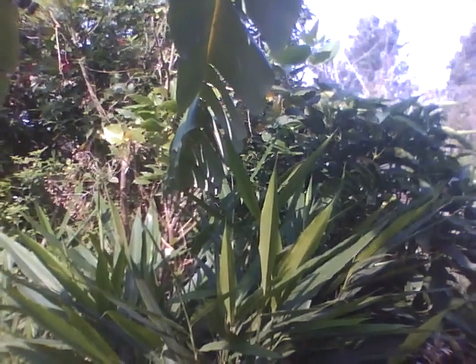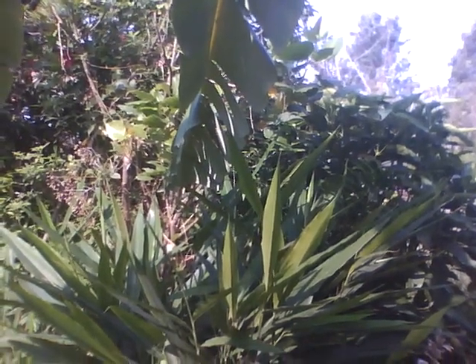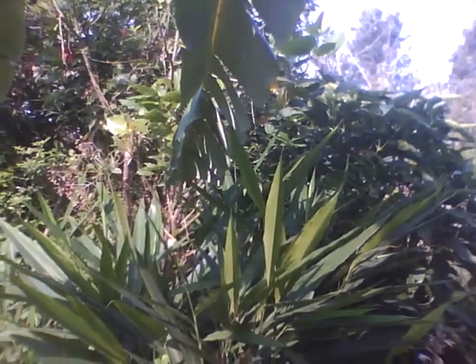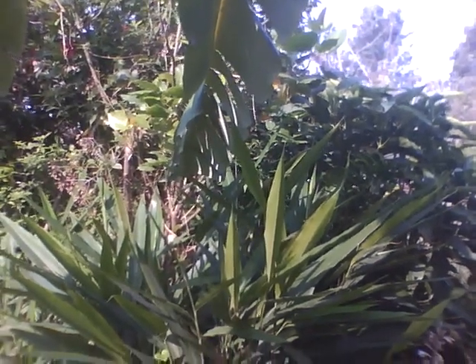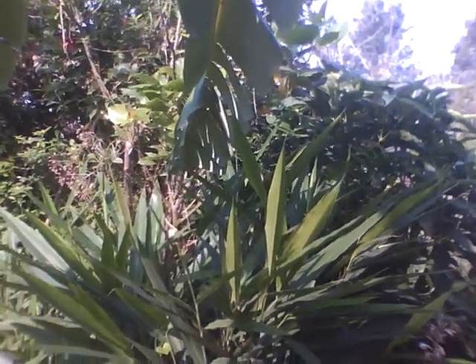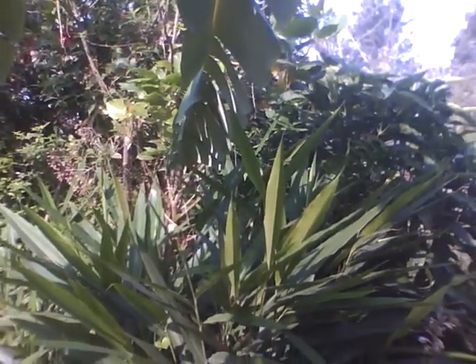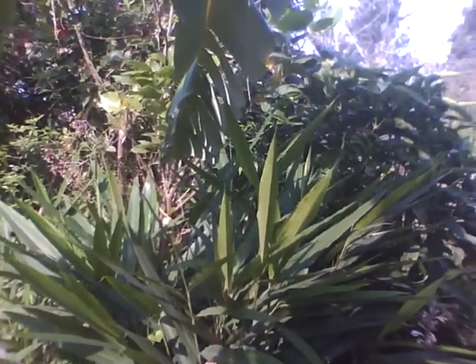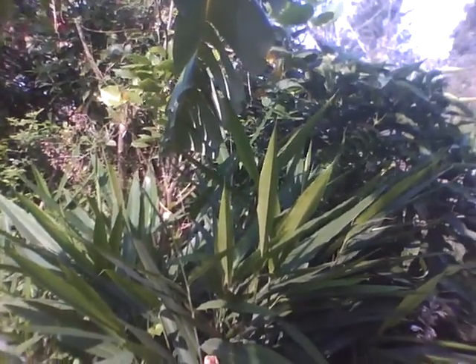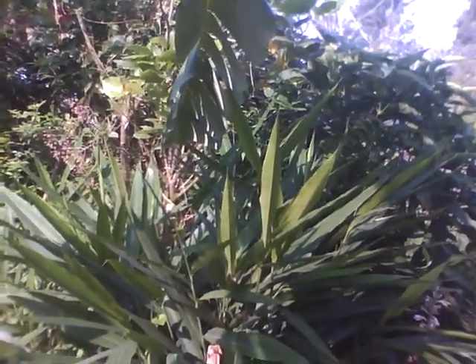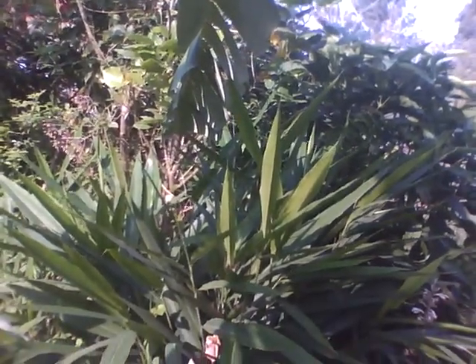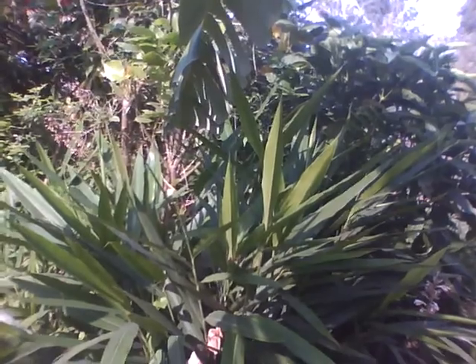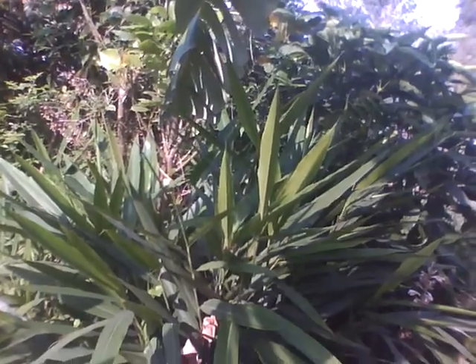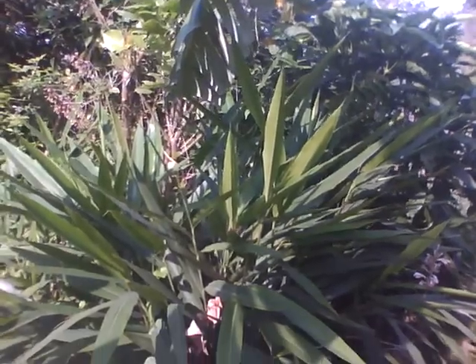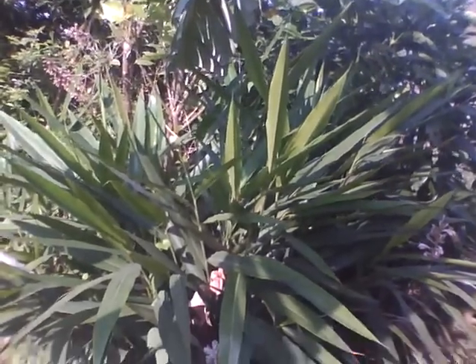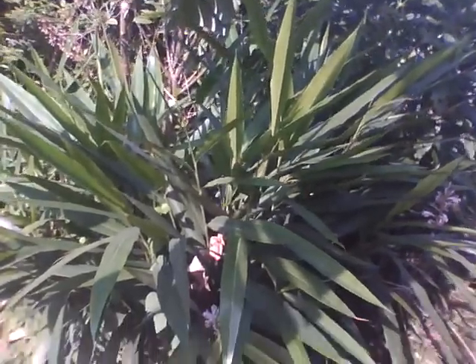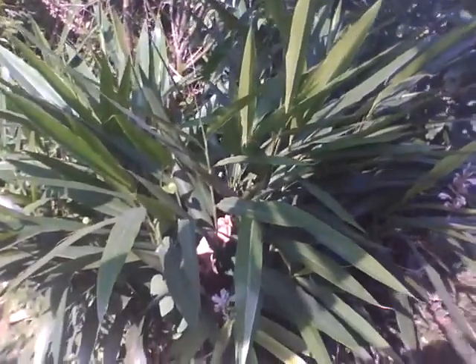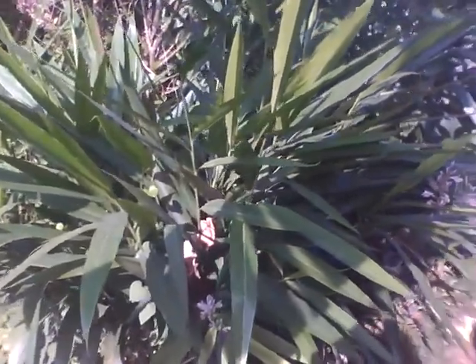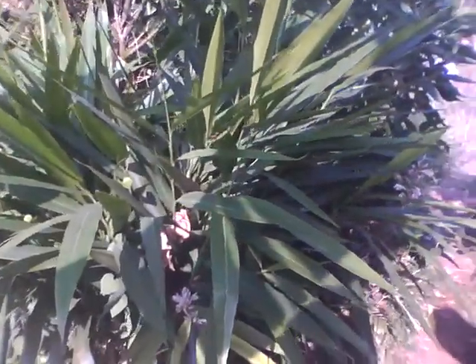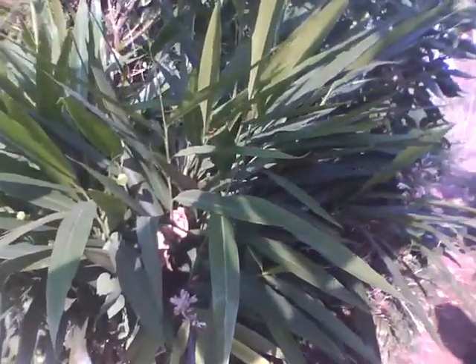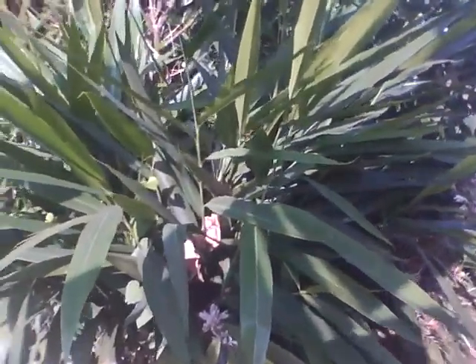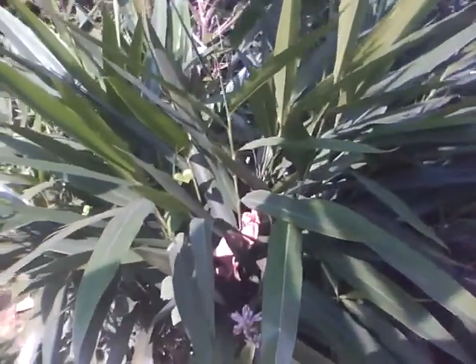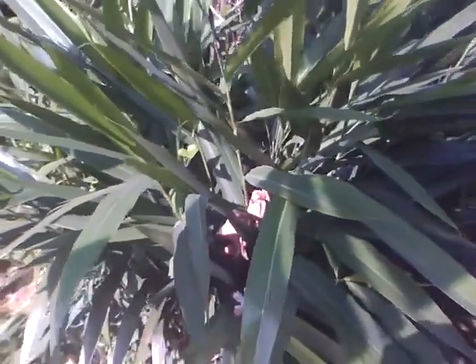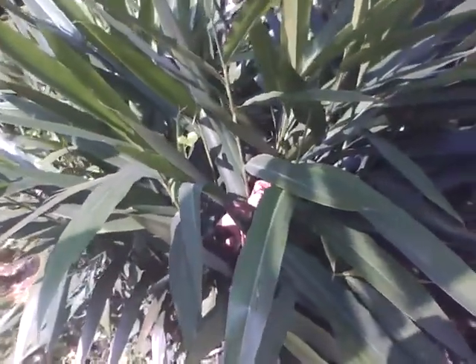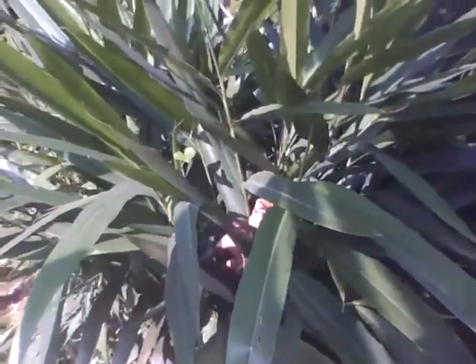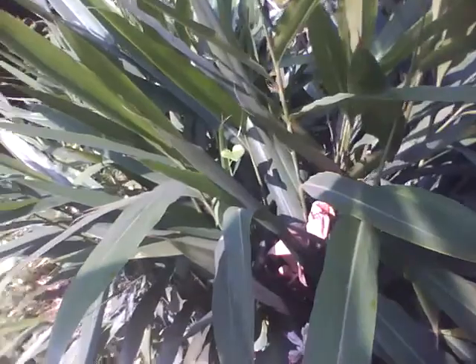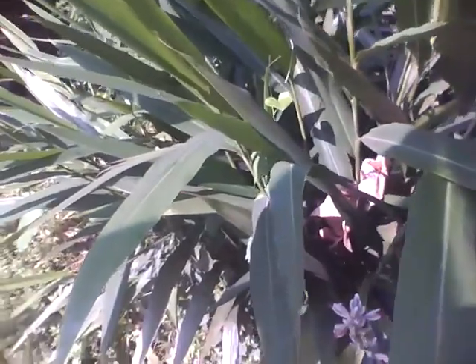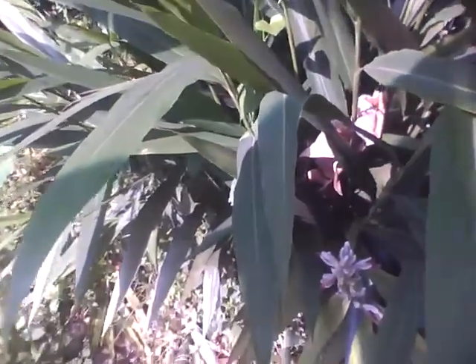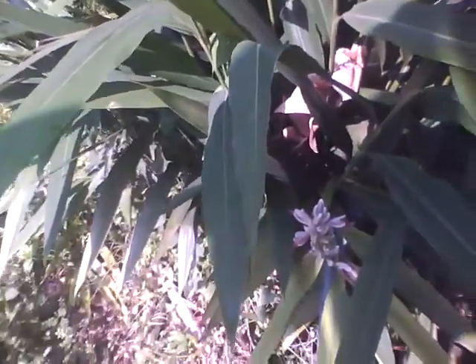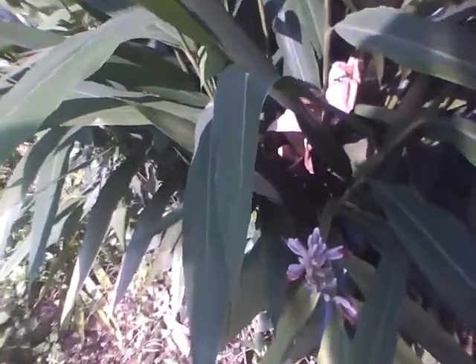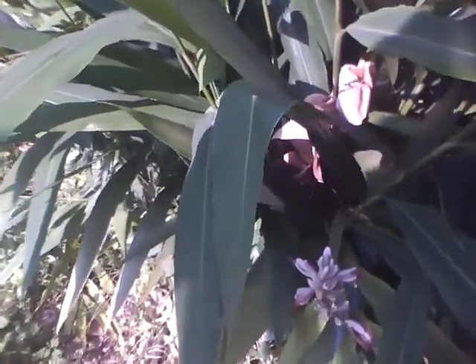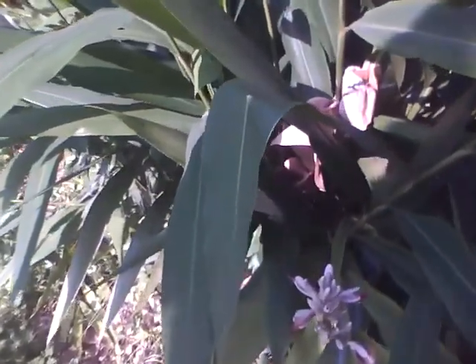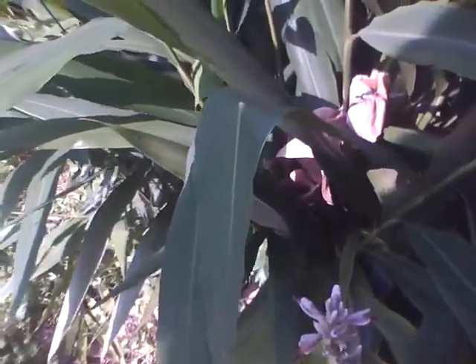Here in this video we'll look at a cross section of the hedge where I'll explain why this kind of hedge is extremely important in a forest farm situation.